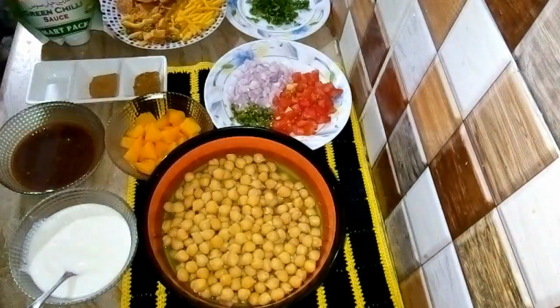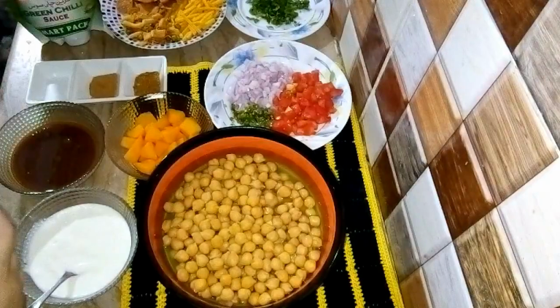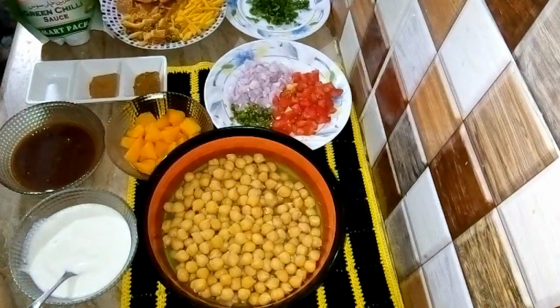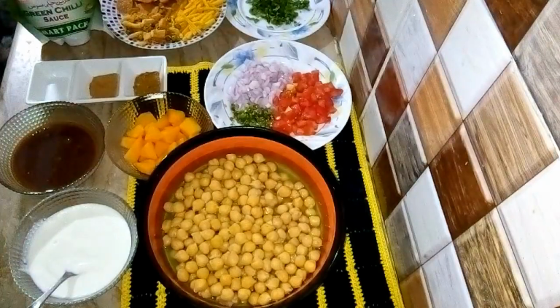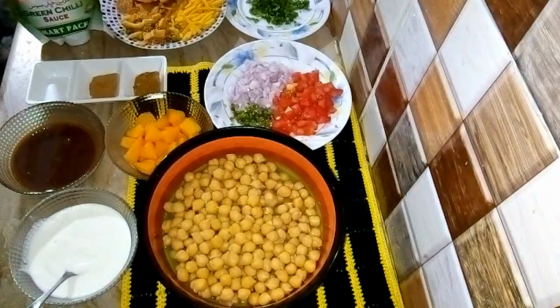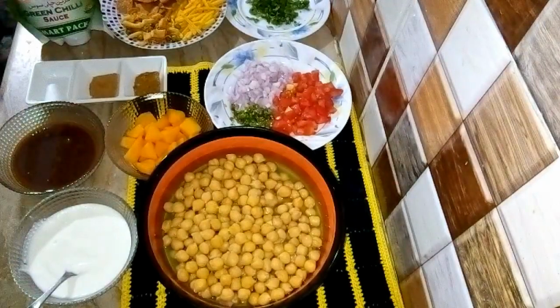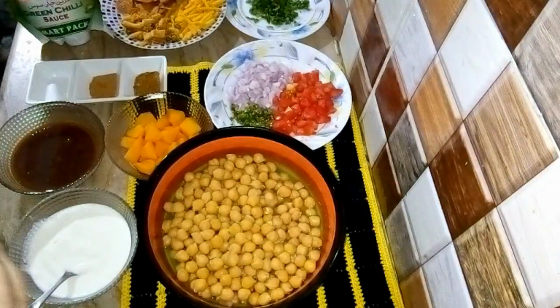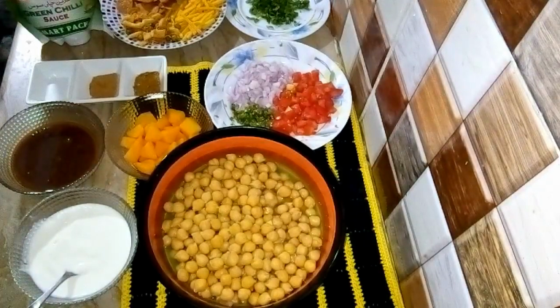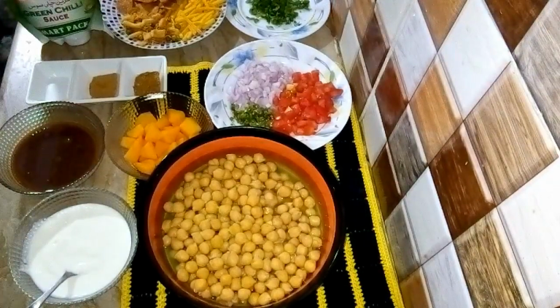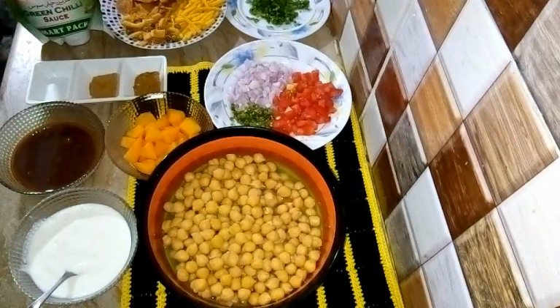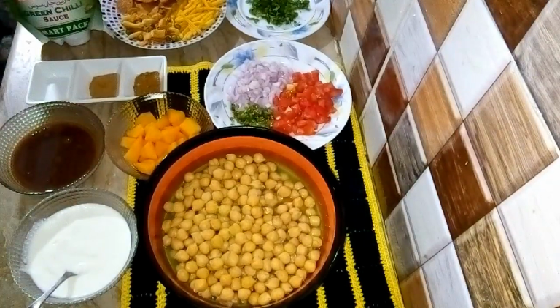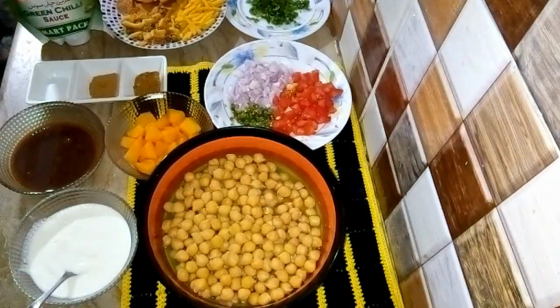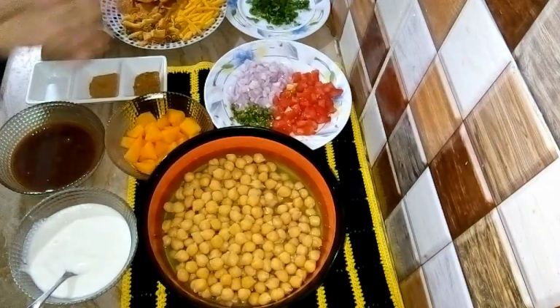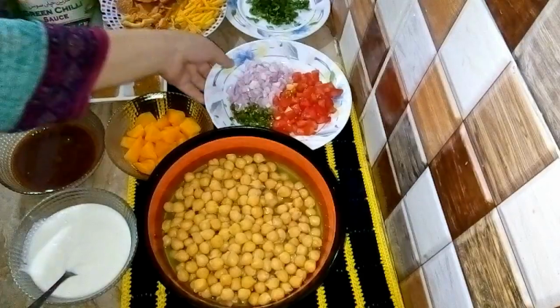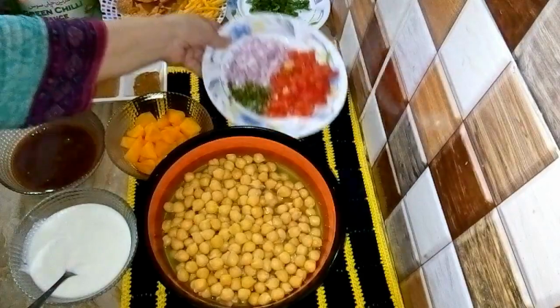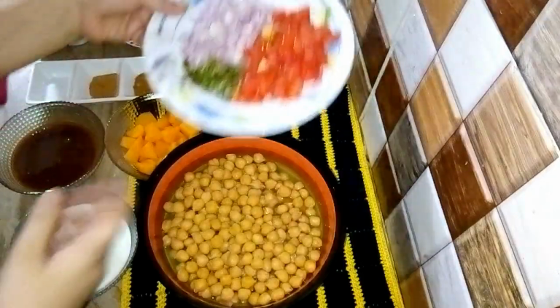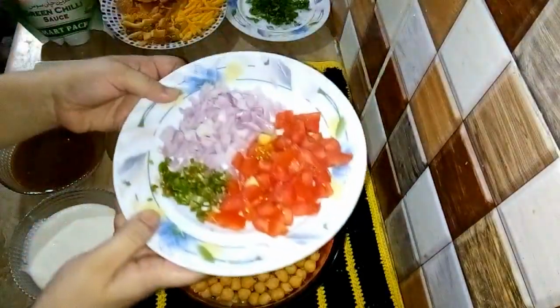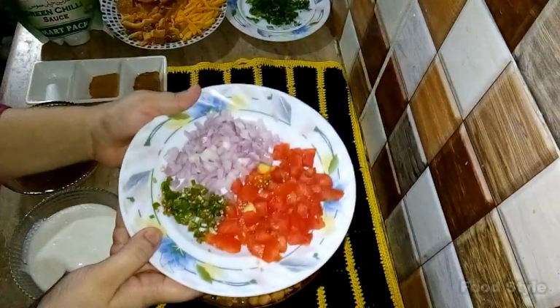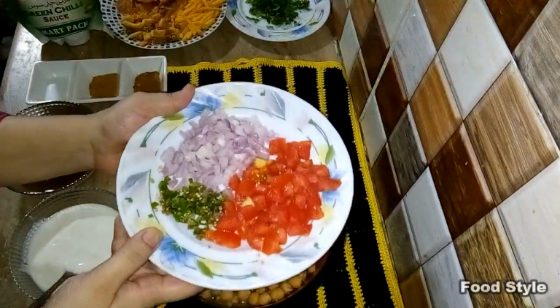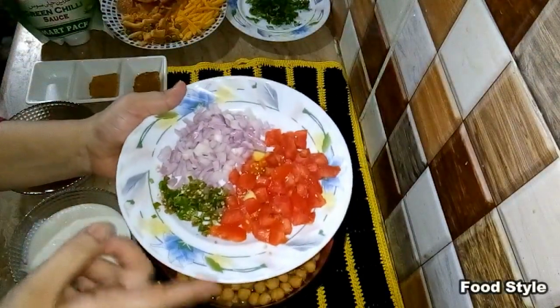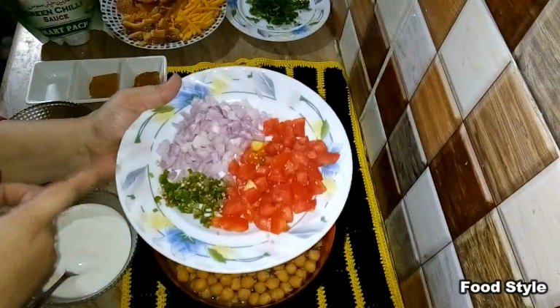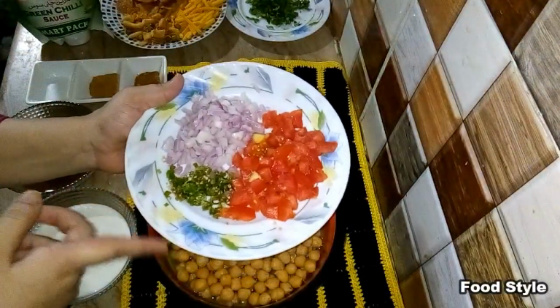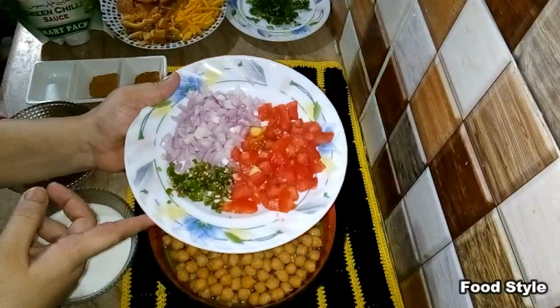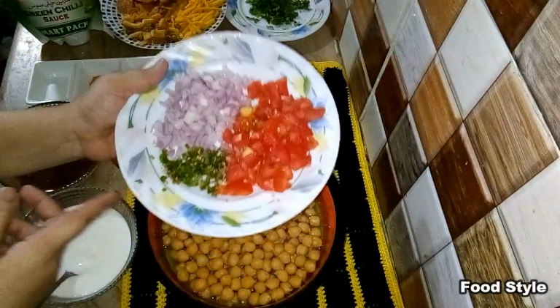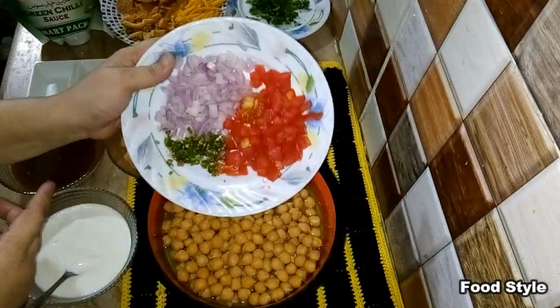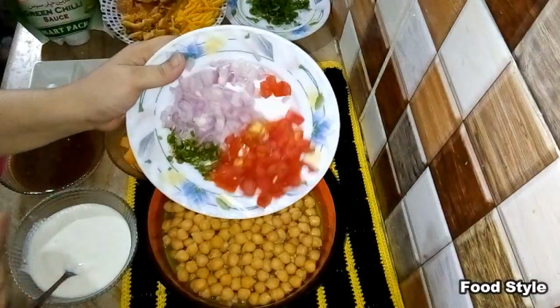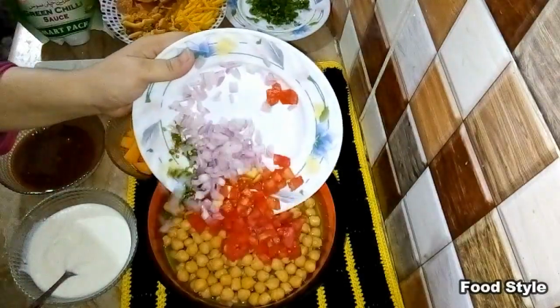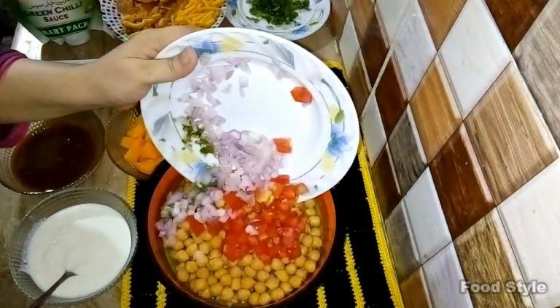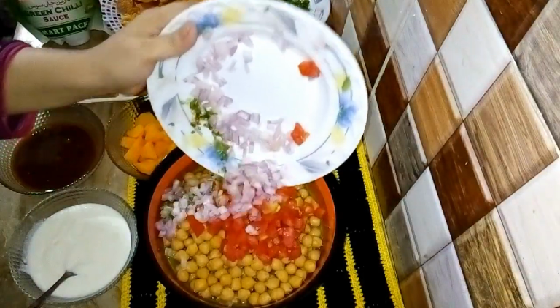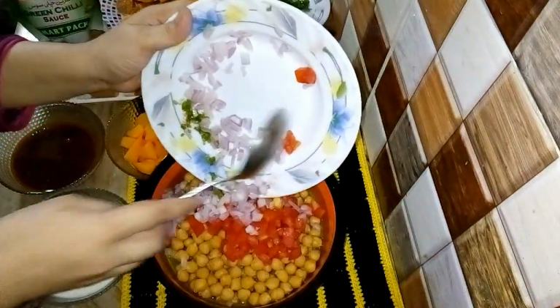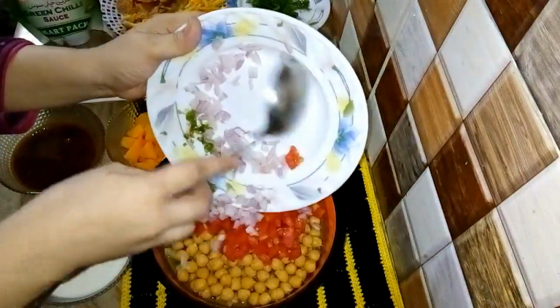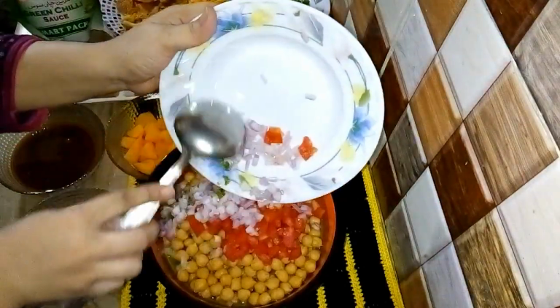Now we are going to make the chana chaat. First, I will add tomato, pyaaz (onion), and hari mircha (green chili). I will use the same sauce as well.